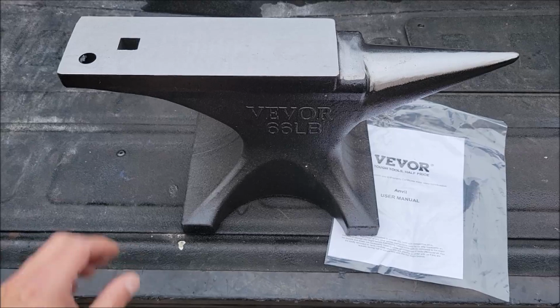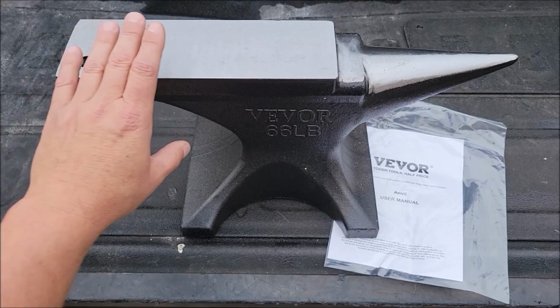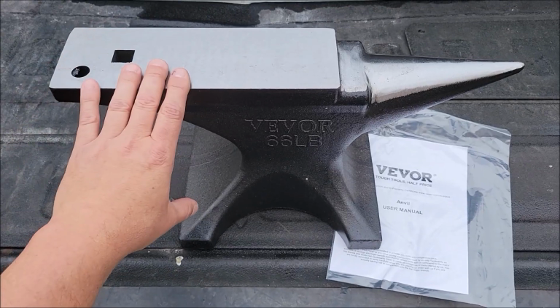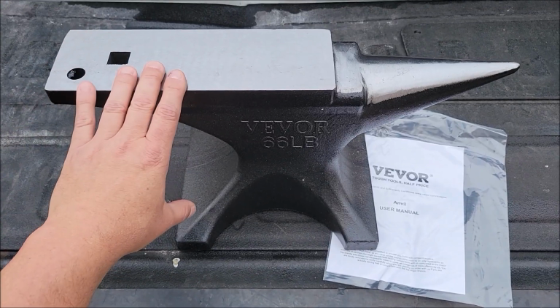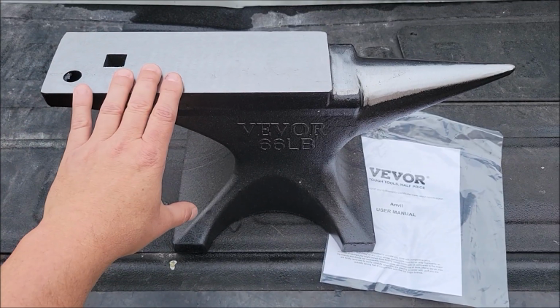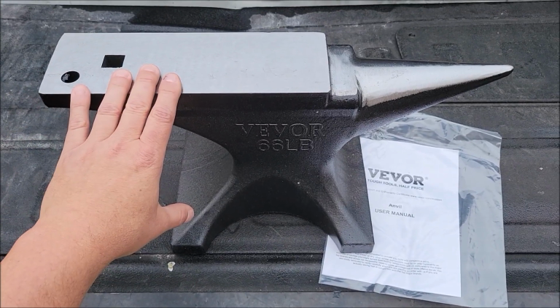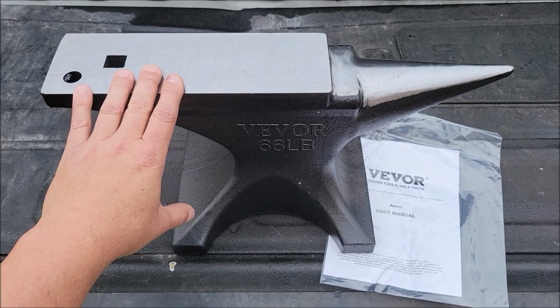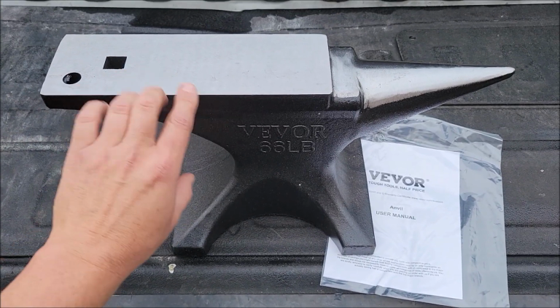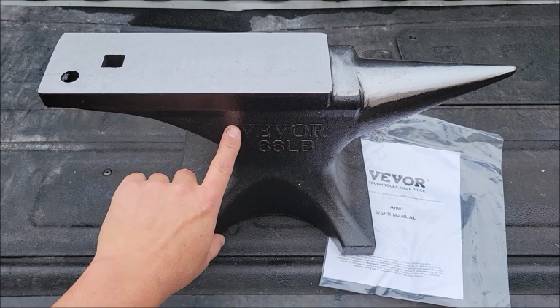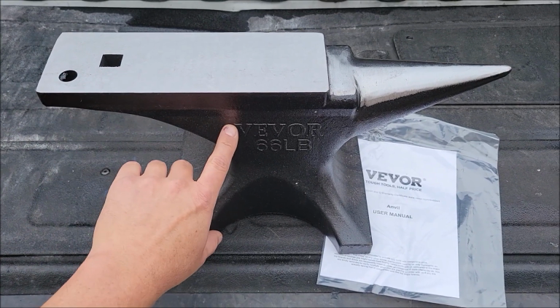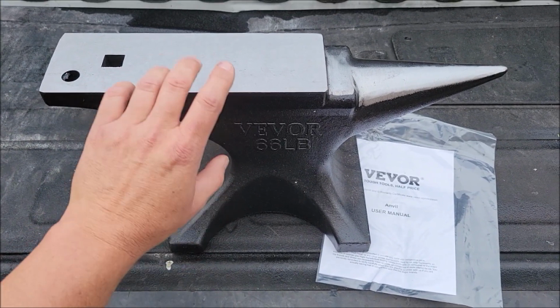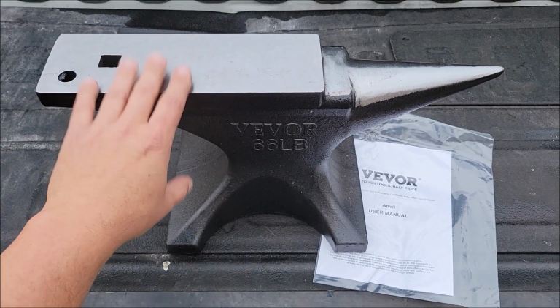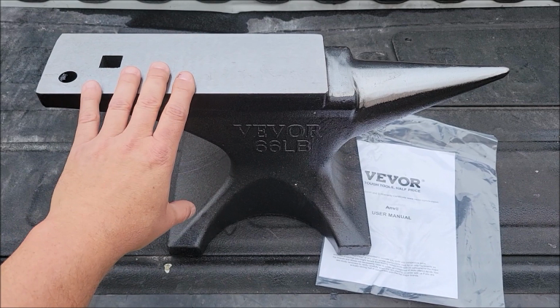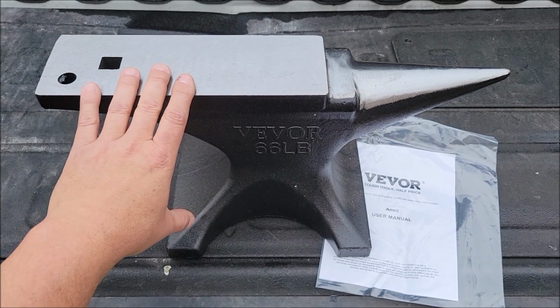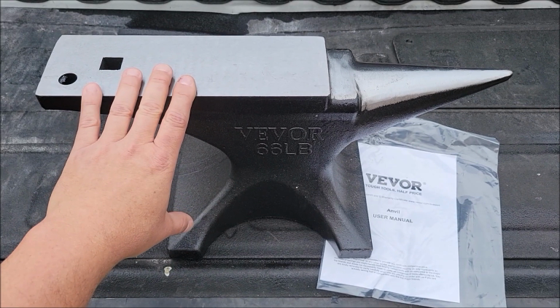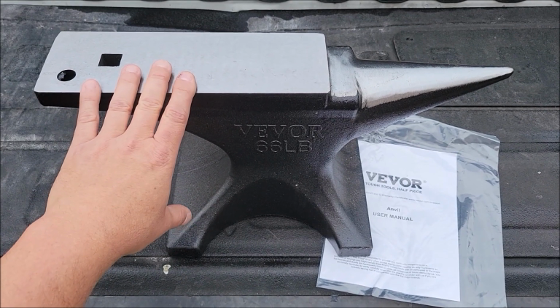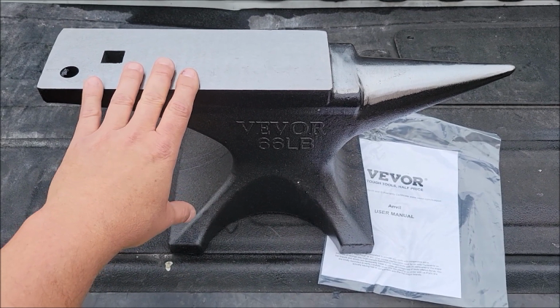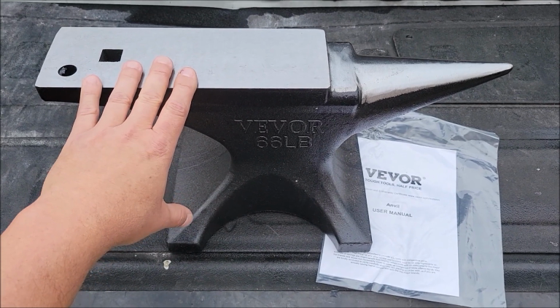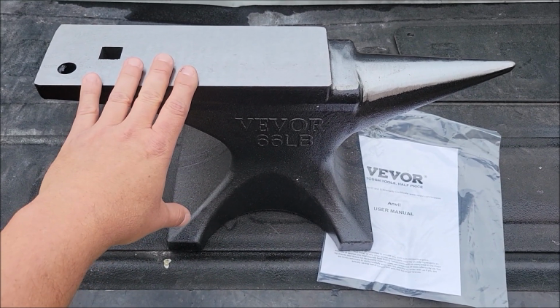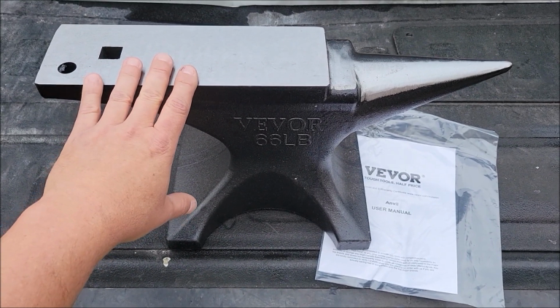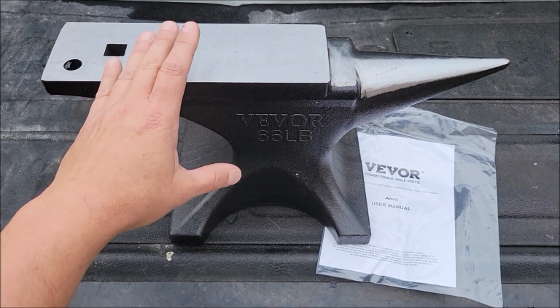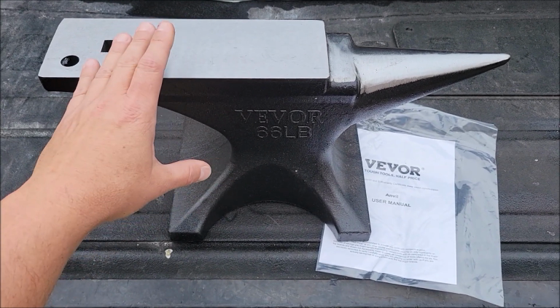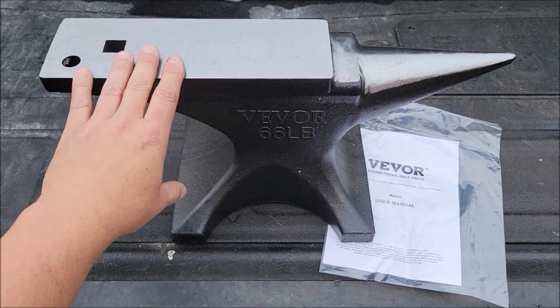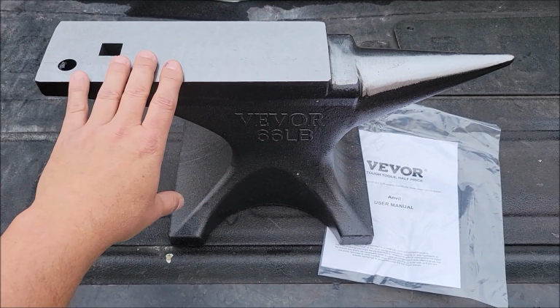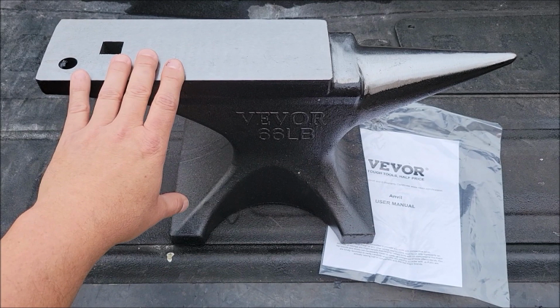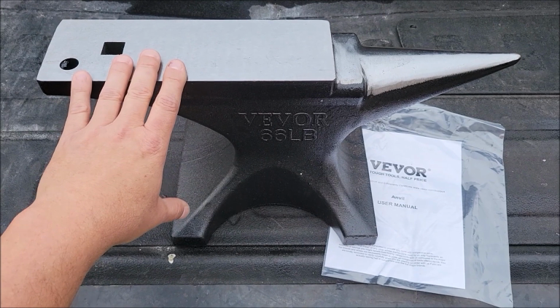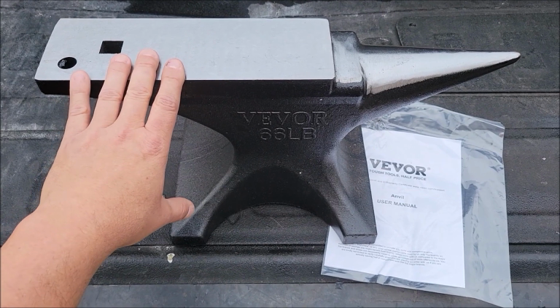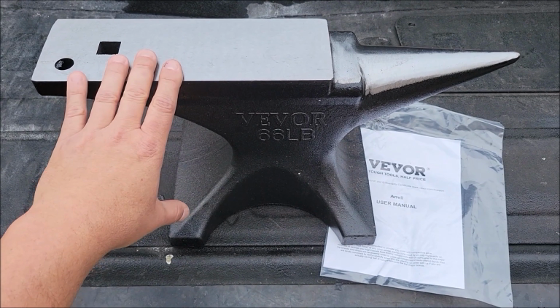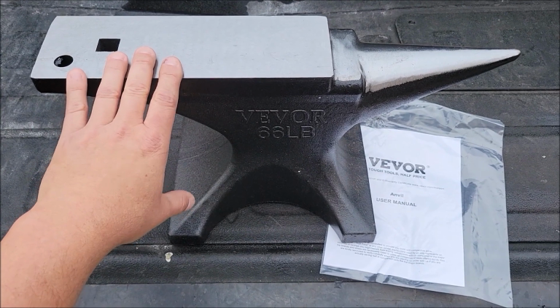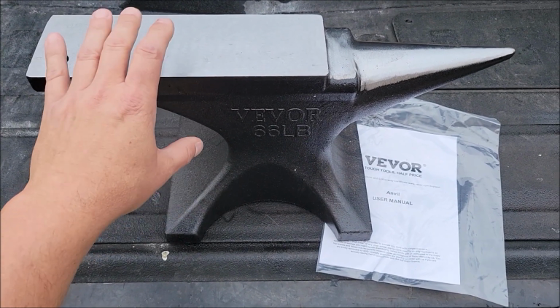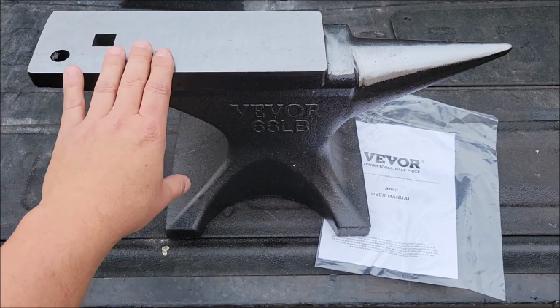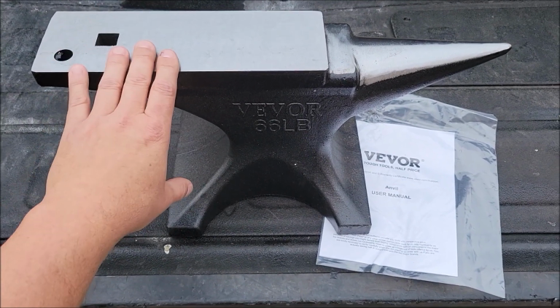Today I am checking out this 66 pound anvil by Vevor. I was sent this at no cost so I could do this review, but I mean, if I had a nickel for every time I wanted an anvil, I'd have a lot of nickels.